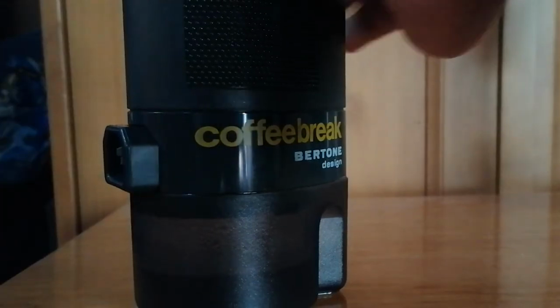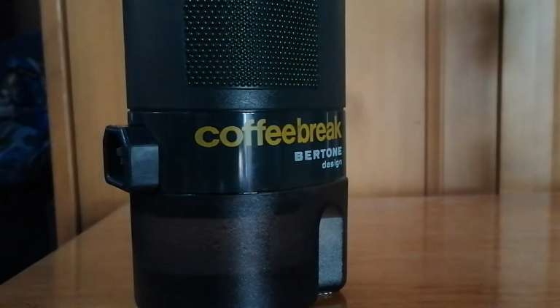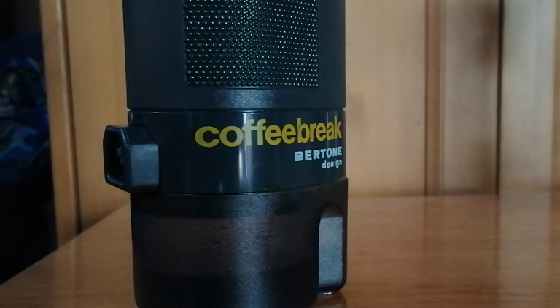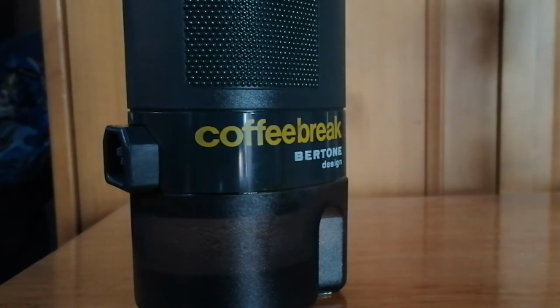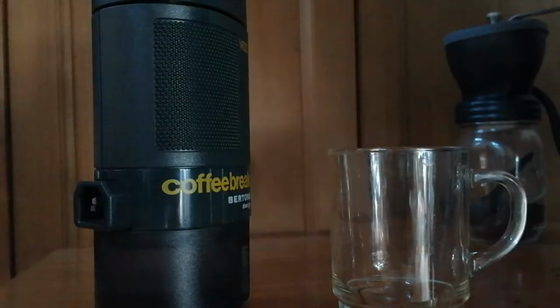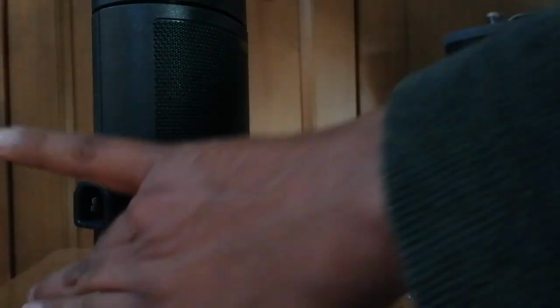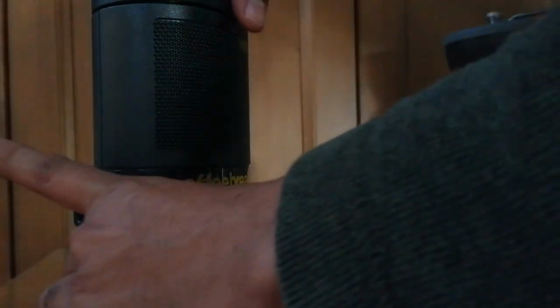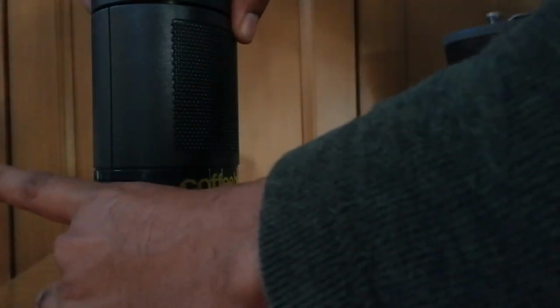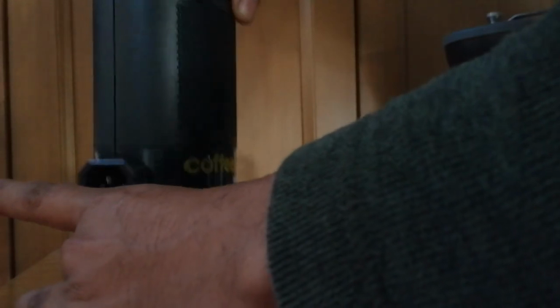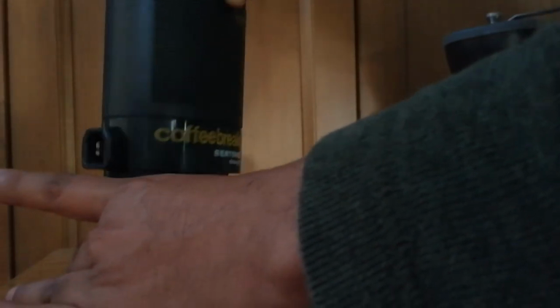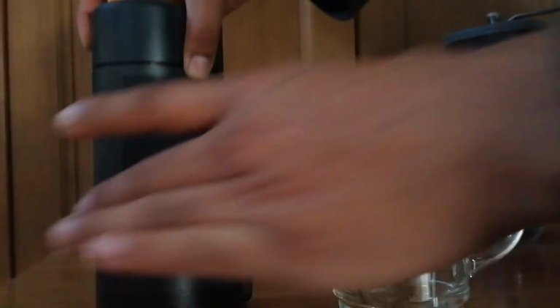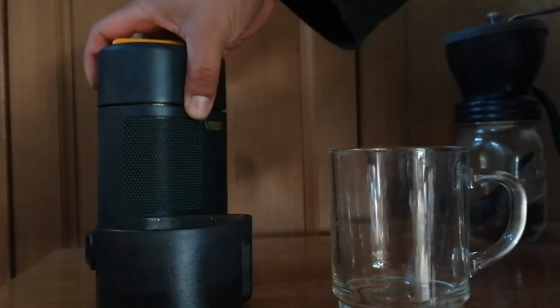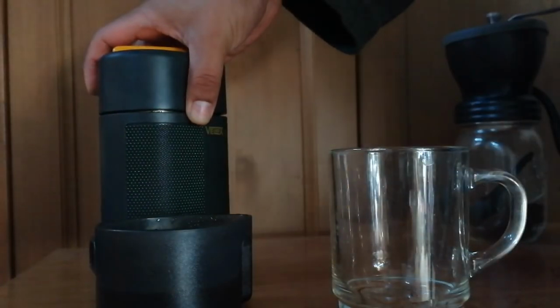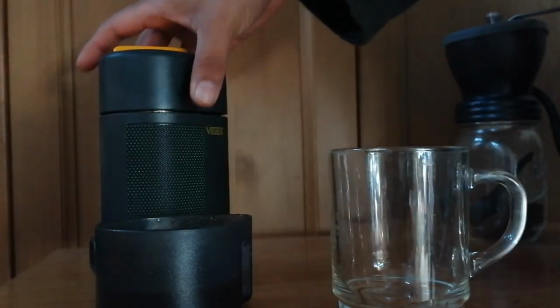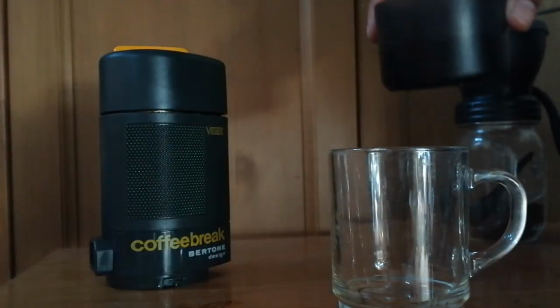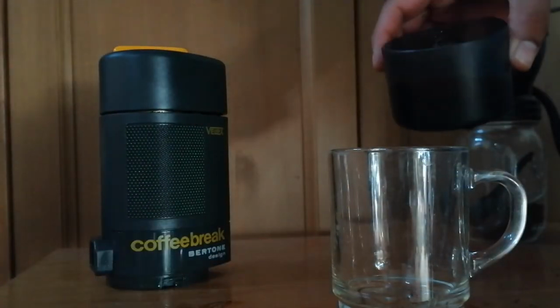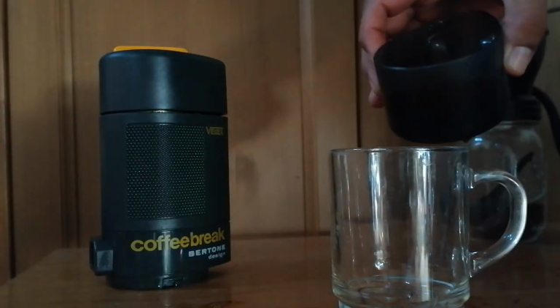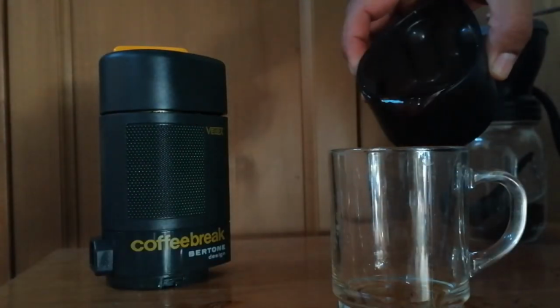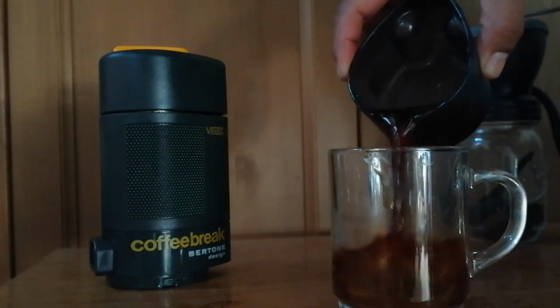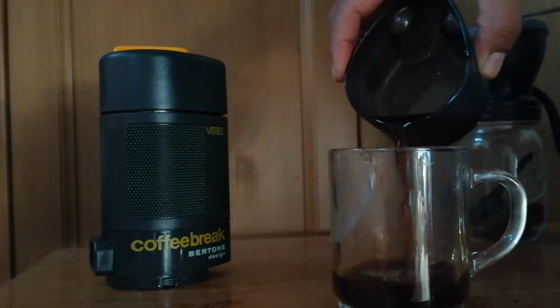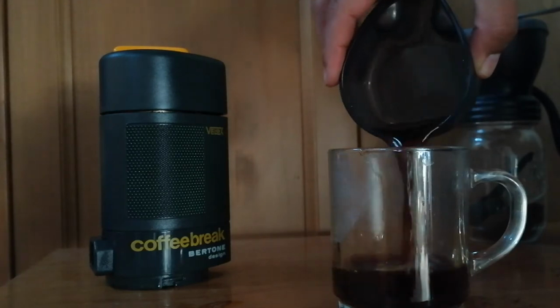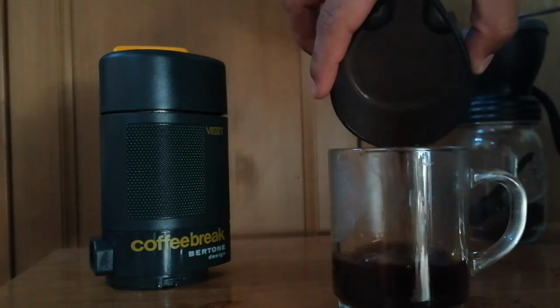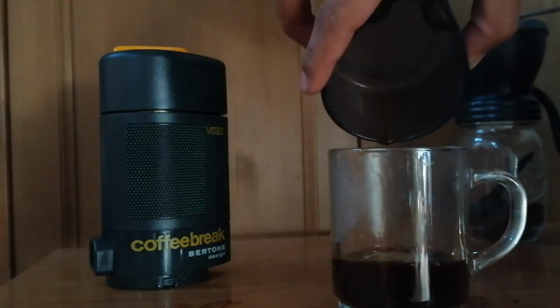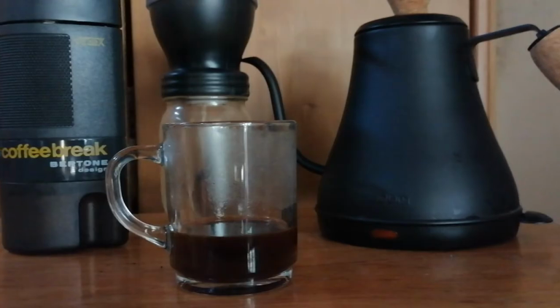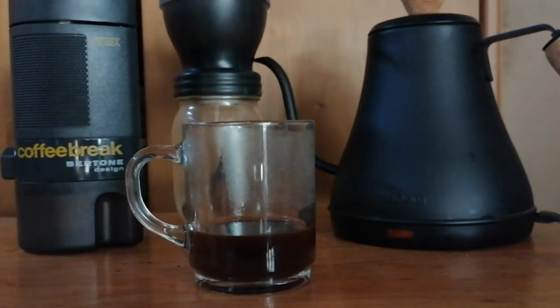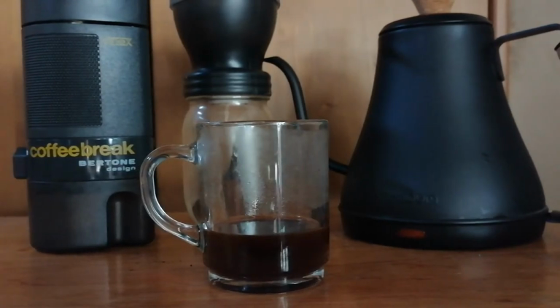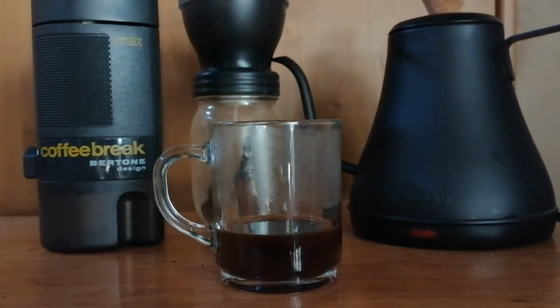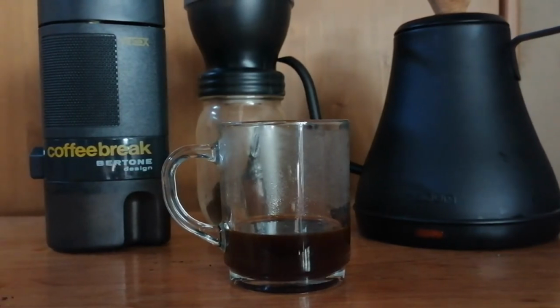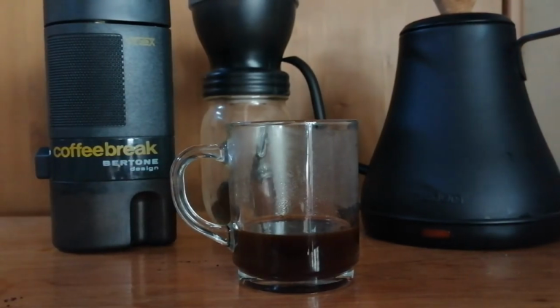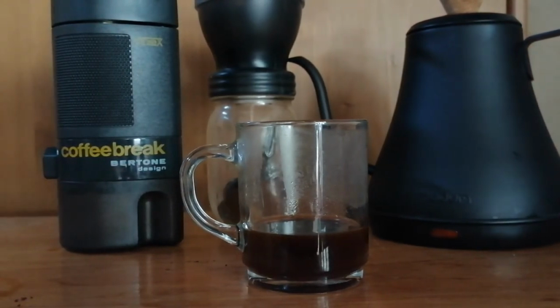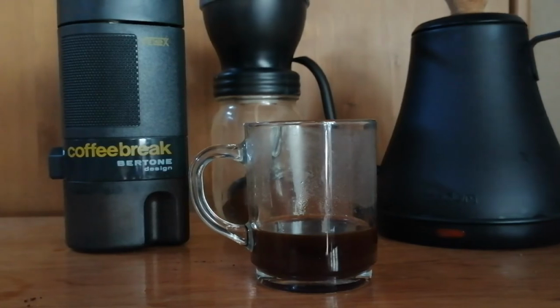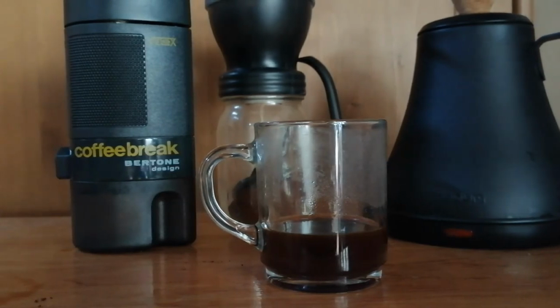Unplug the cord, unscrew the bottom, and serve into a cup. Now enjoy a nice and quick cup of coffee.